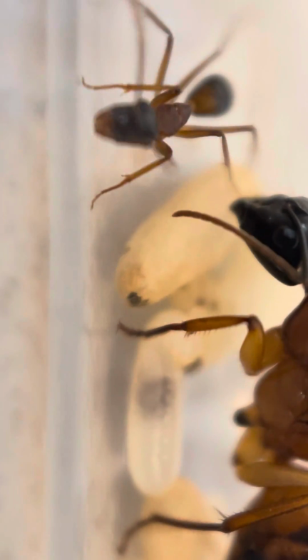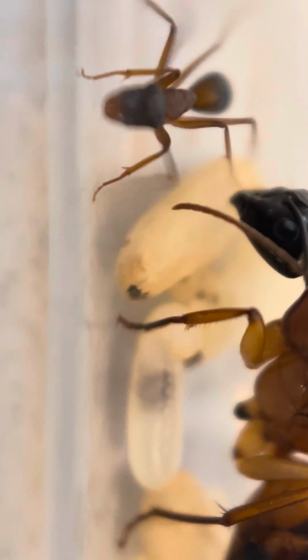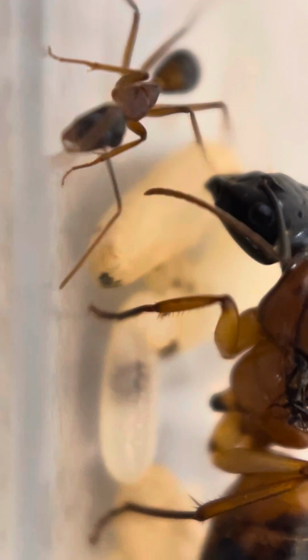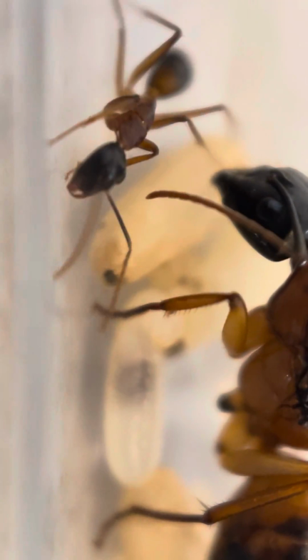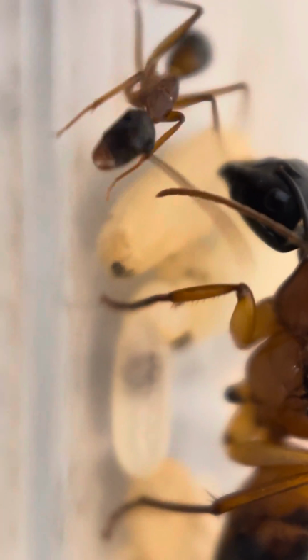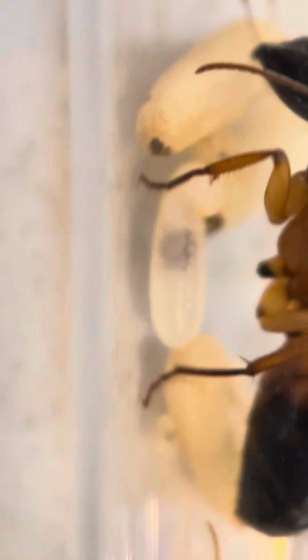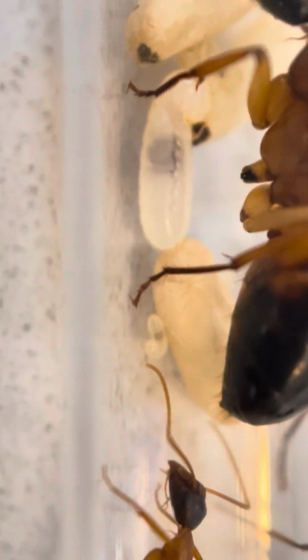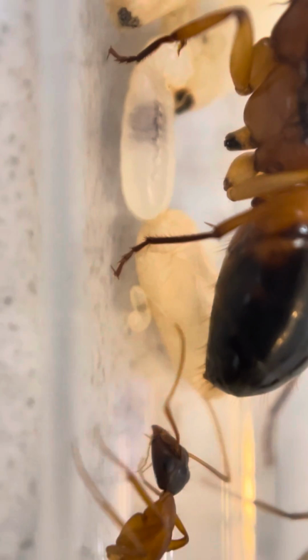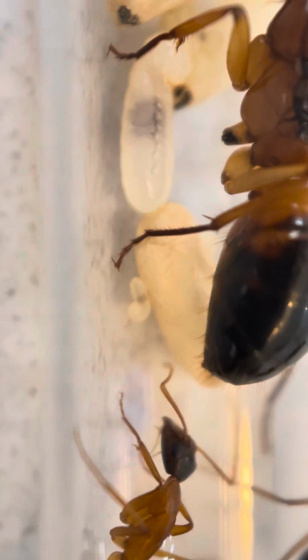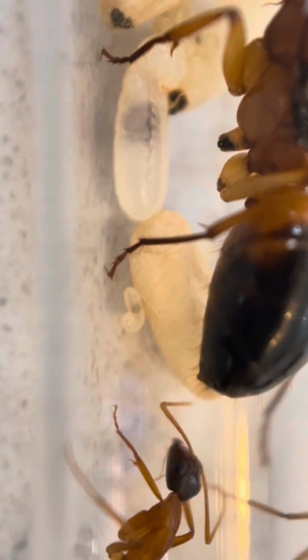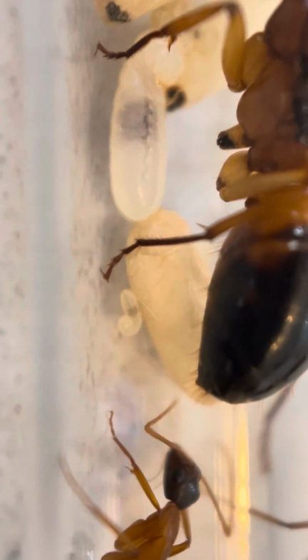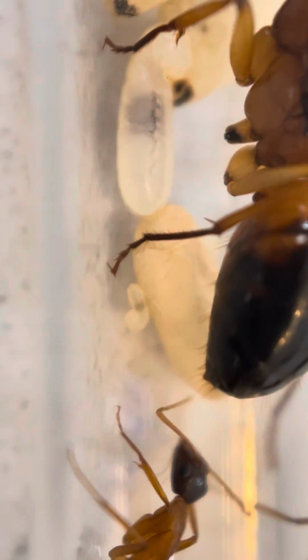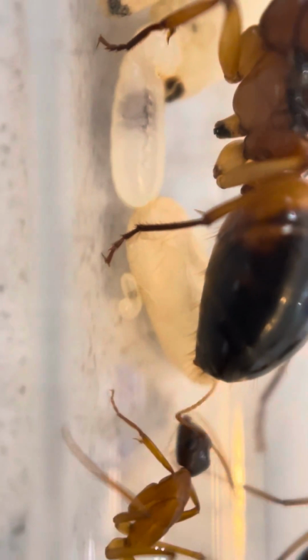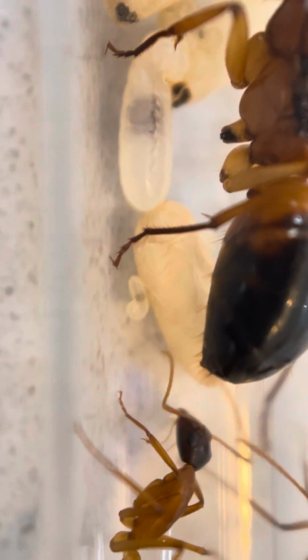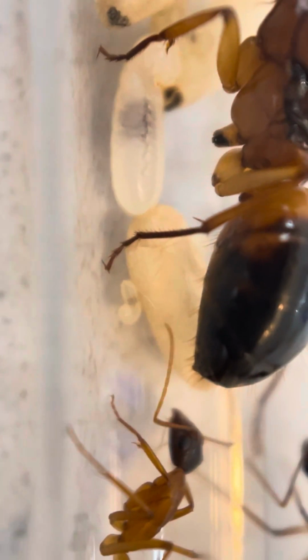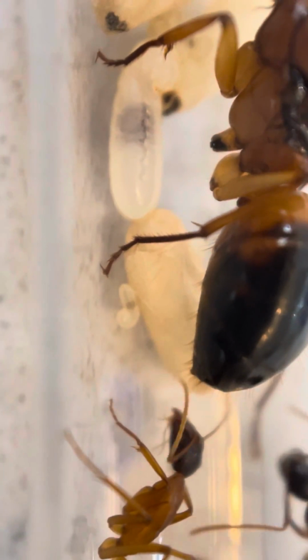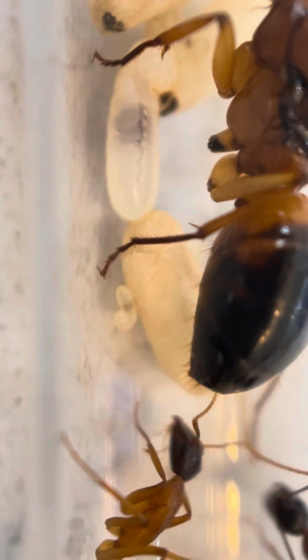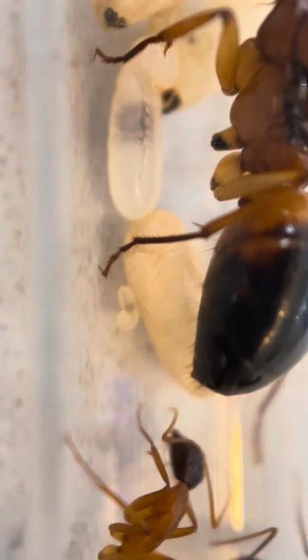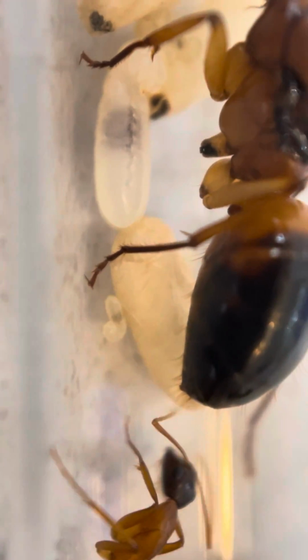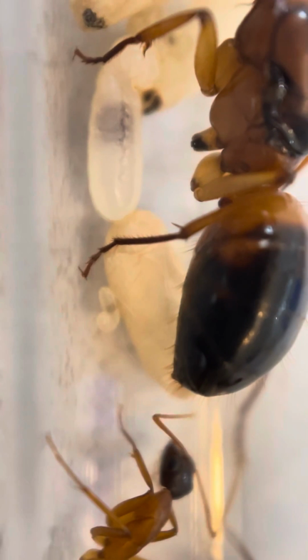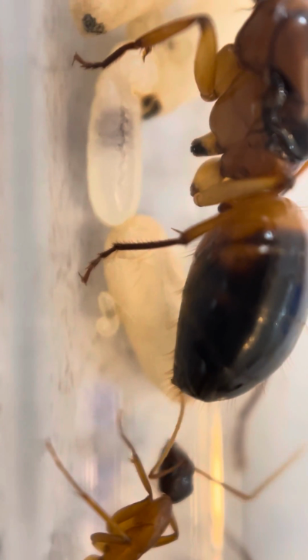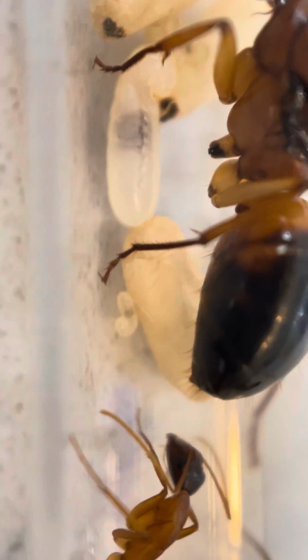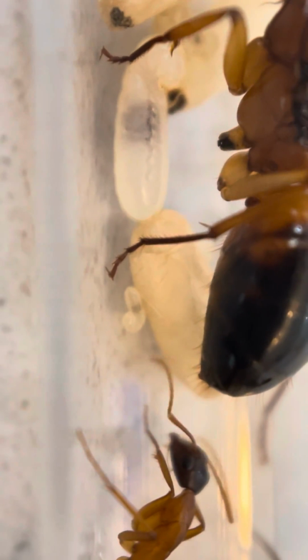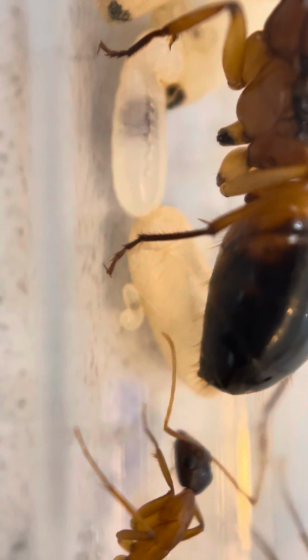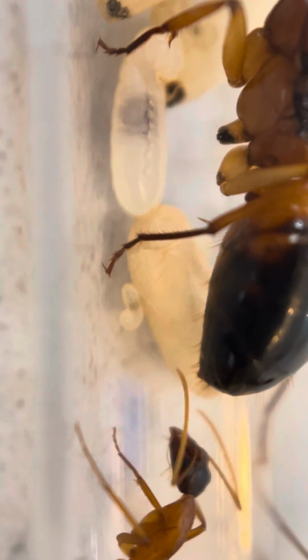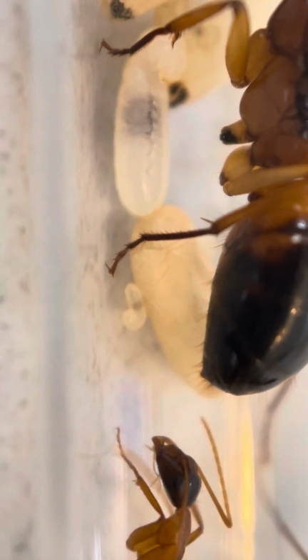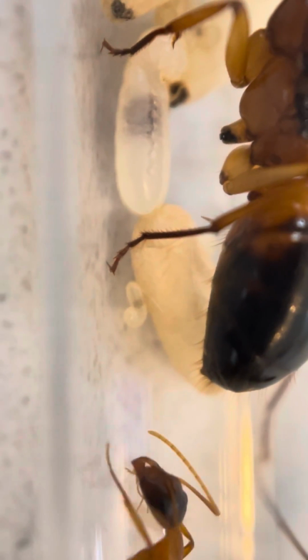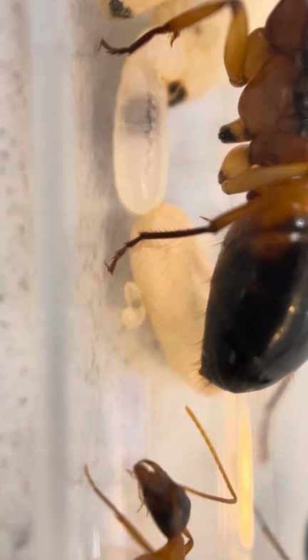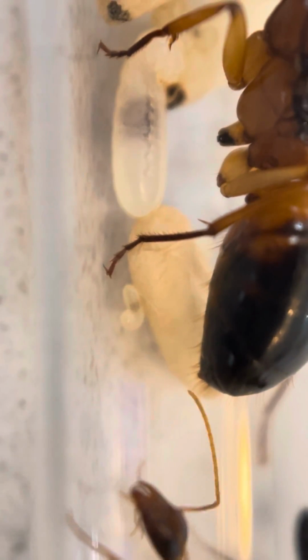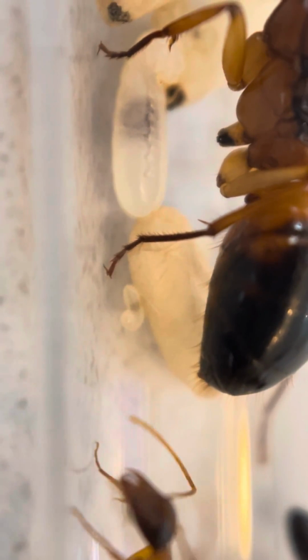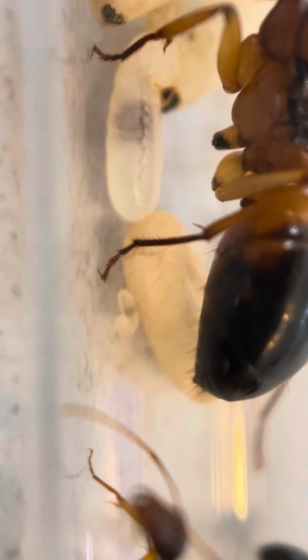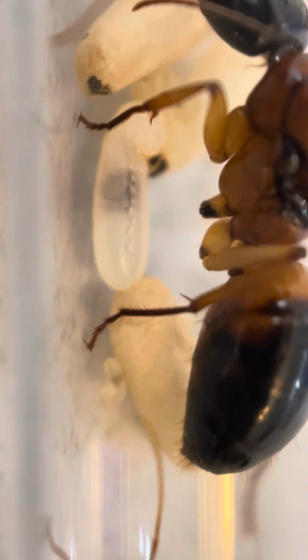These big papery looking long things are the cocoons. The larvae actually spin the cocoon with their own silk.